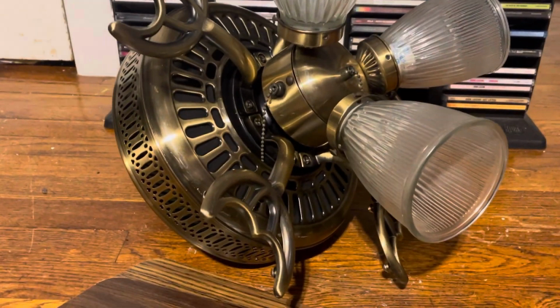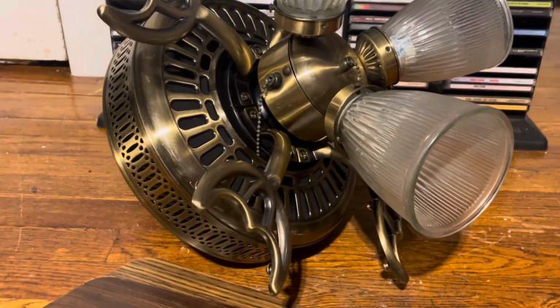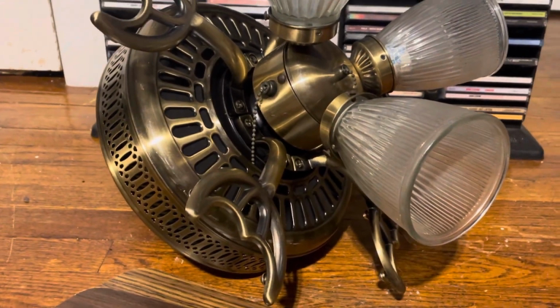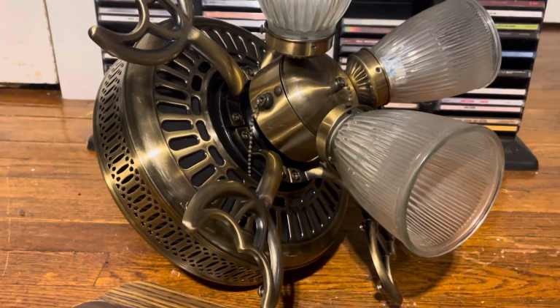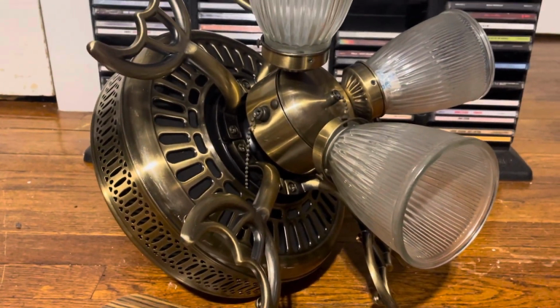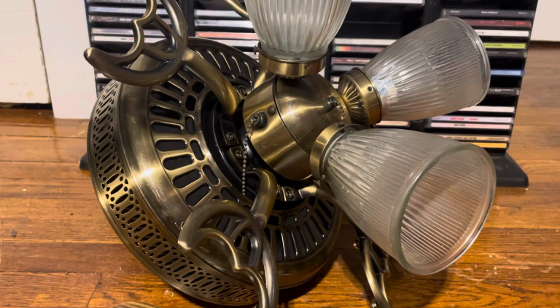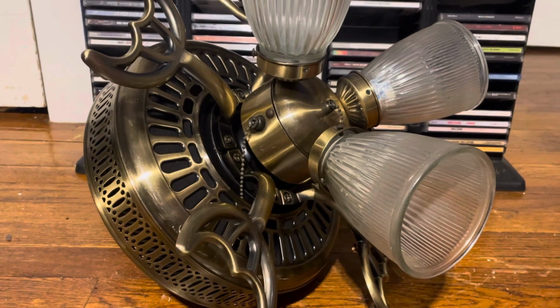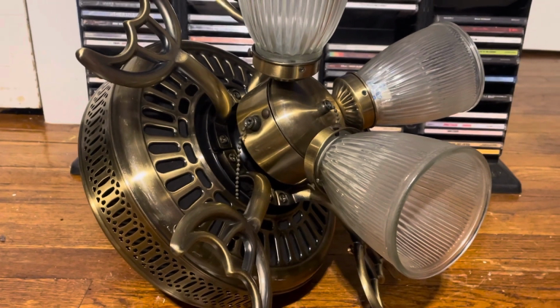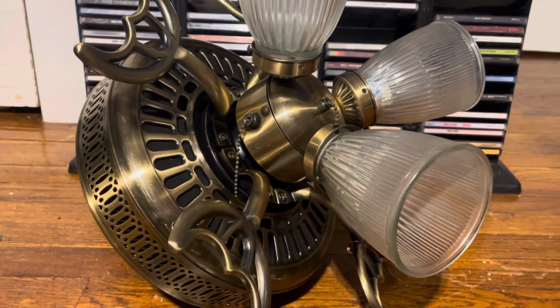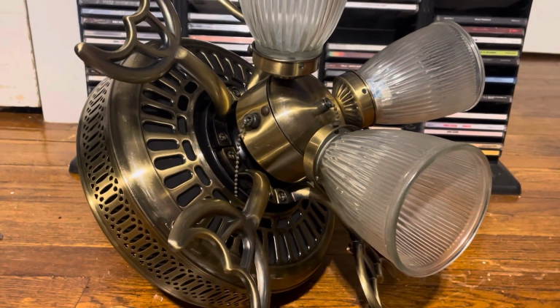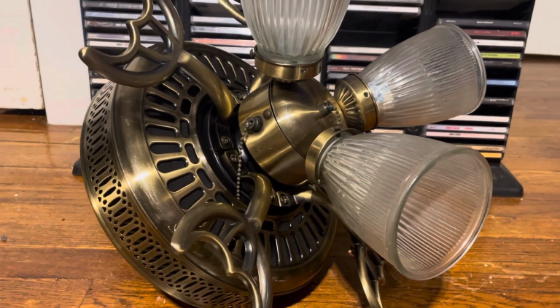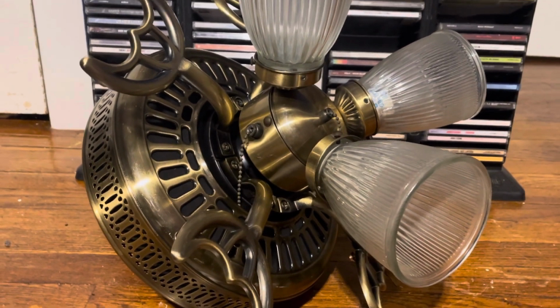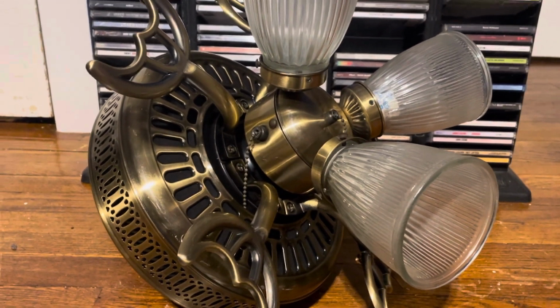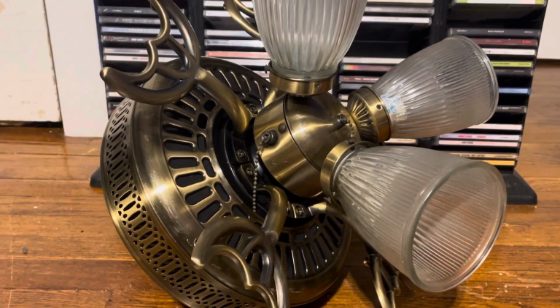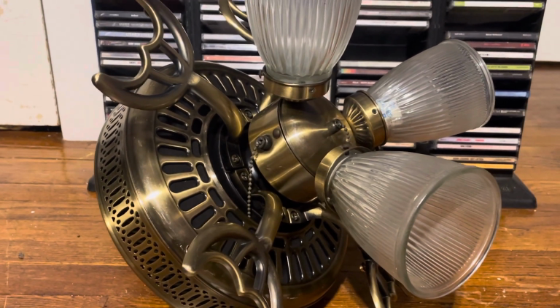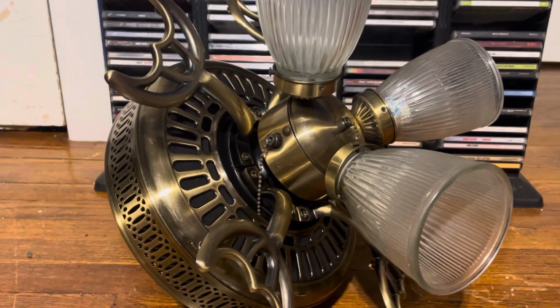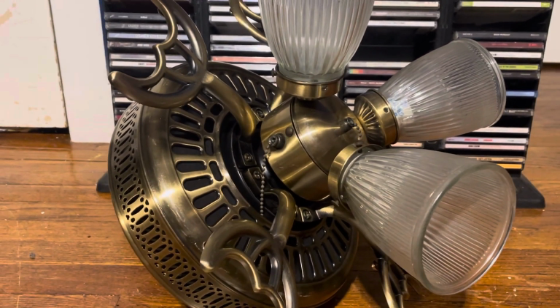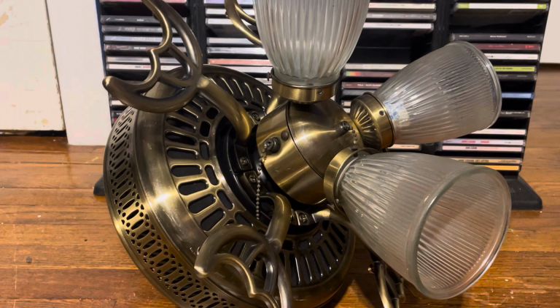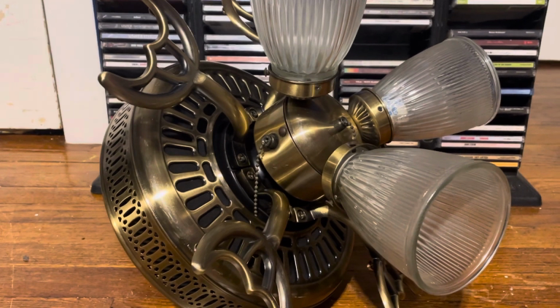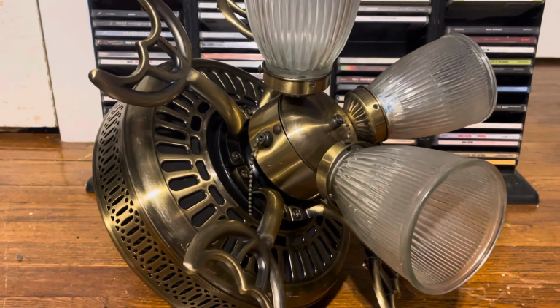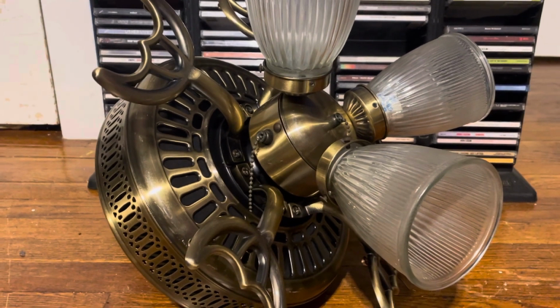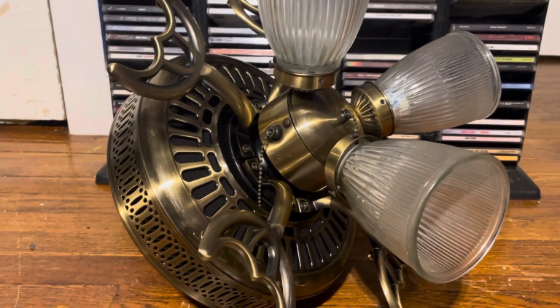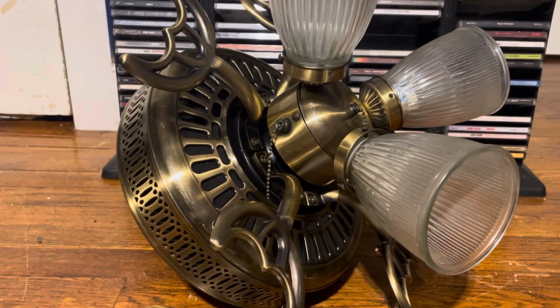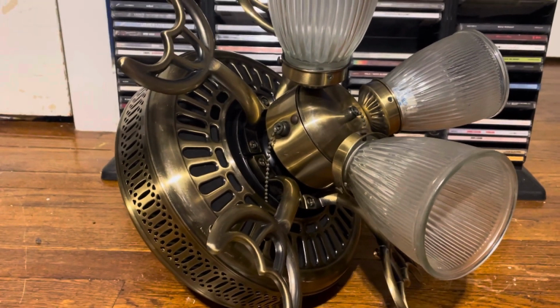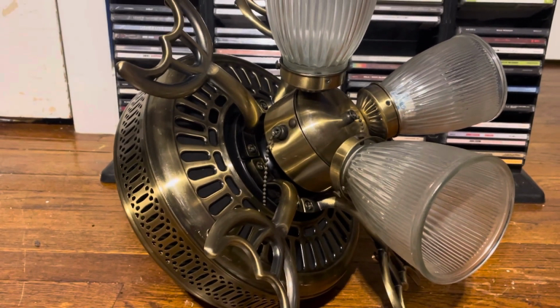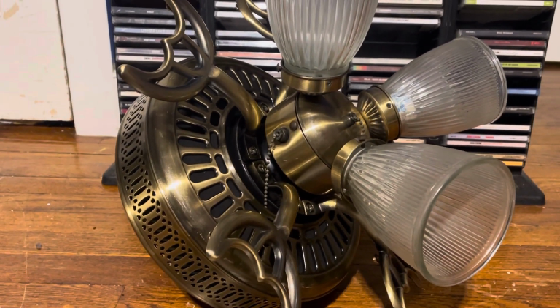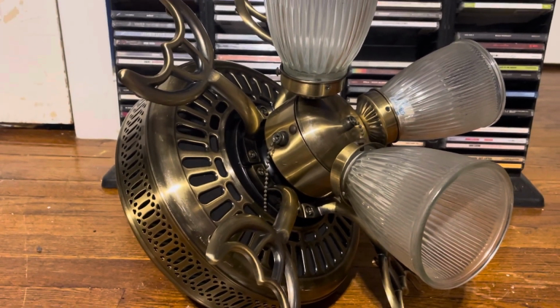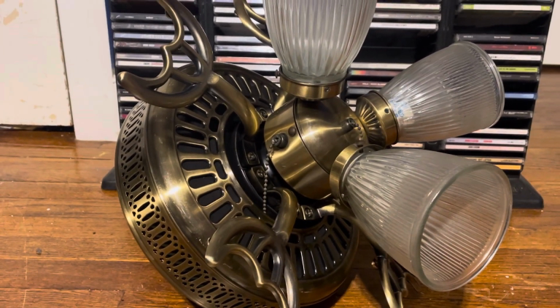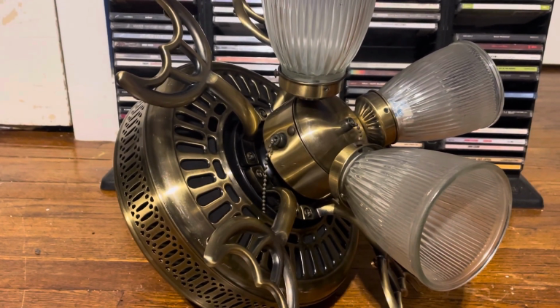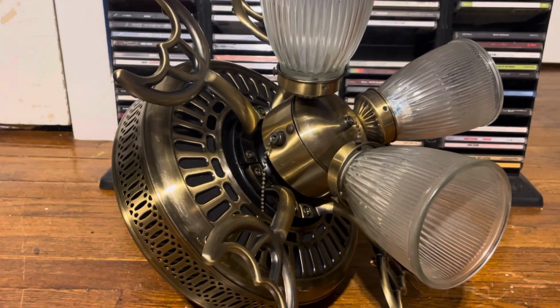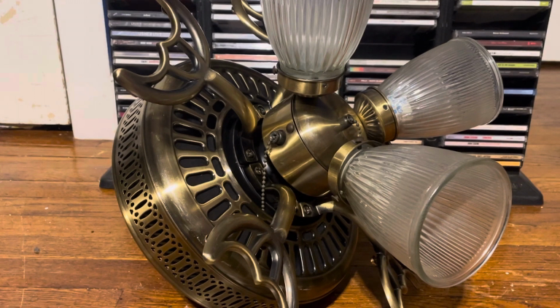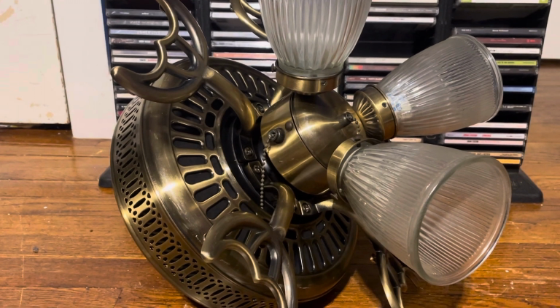These fans are major childhood fans for me — all three of them in each finish, the same with the 4200 in white. These are basically the most basic fans you could buy at Home Depot back then.